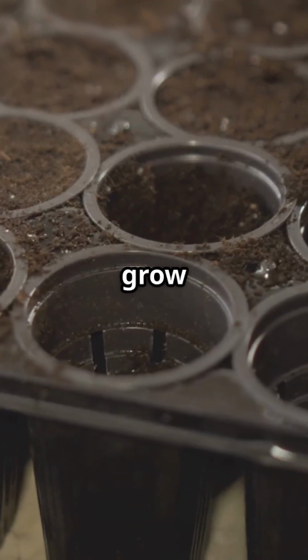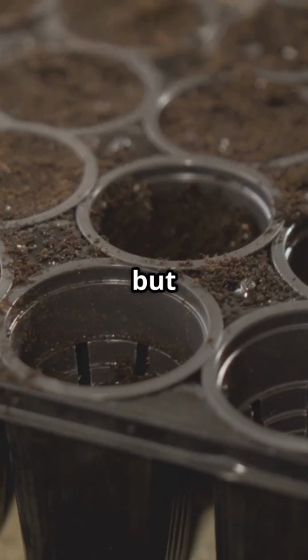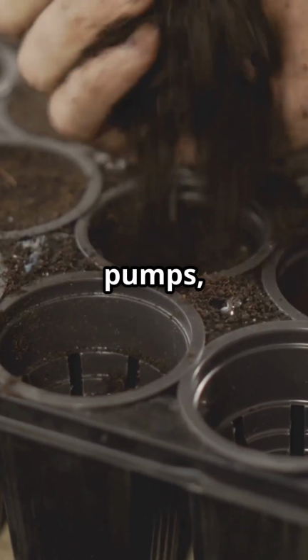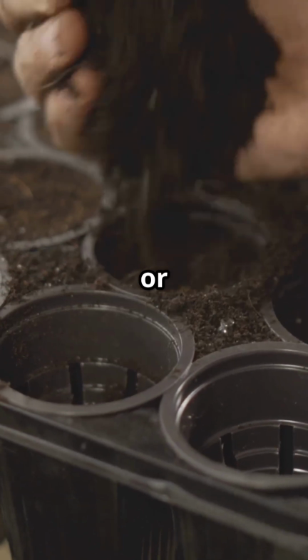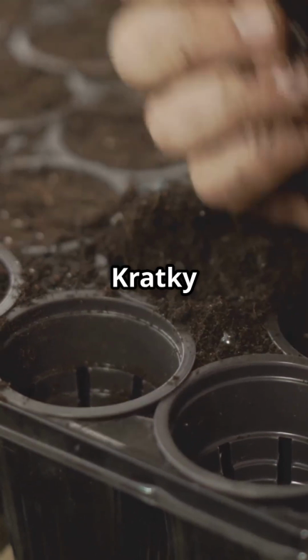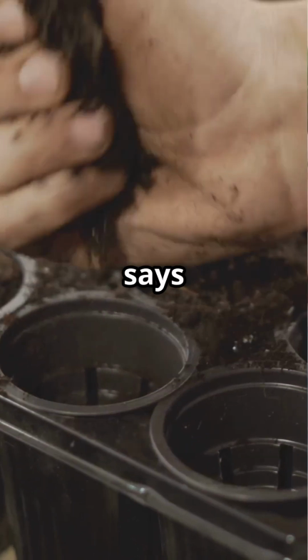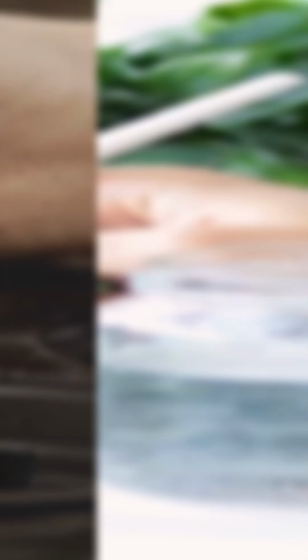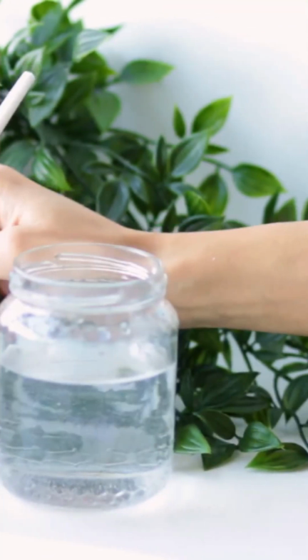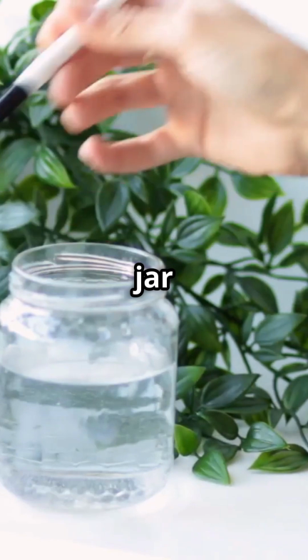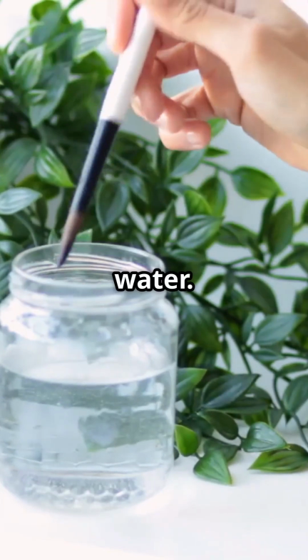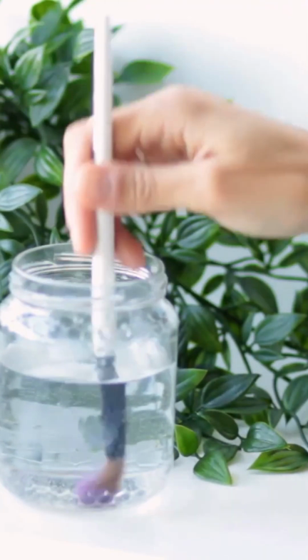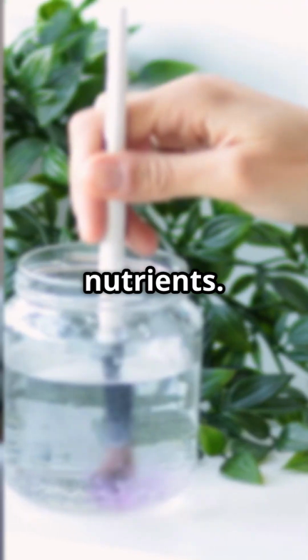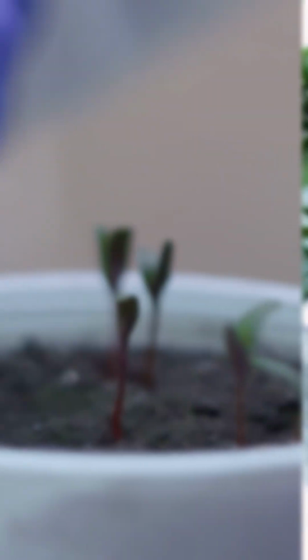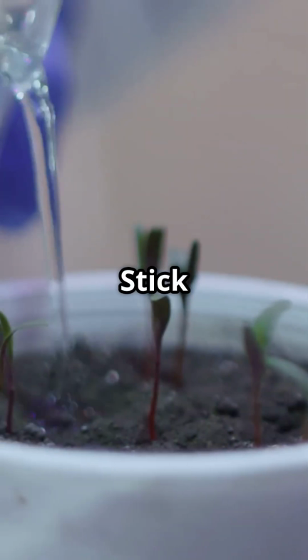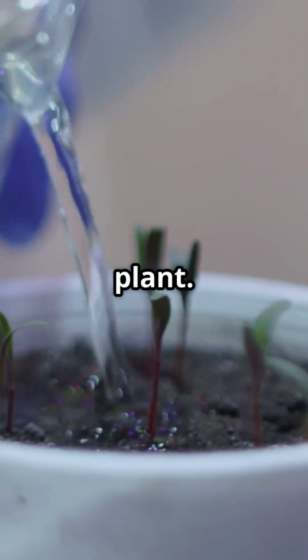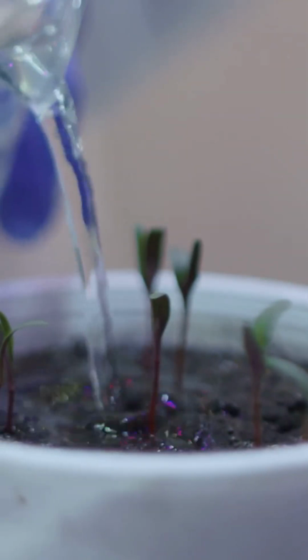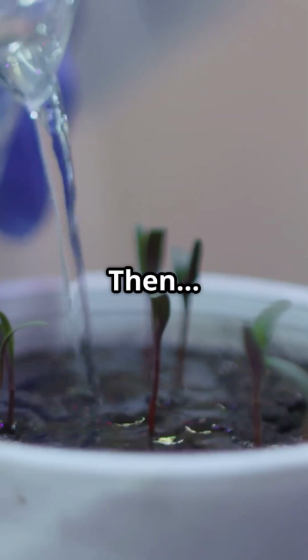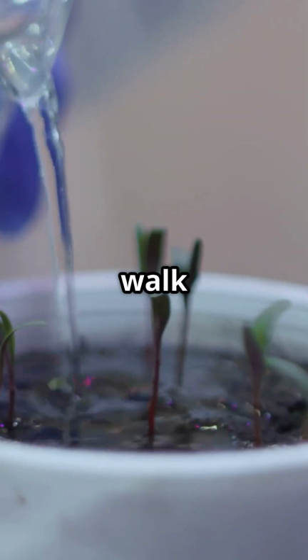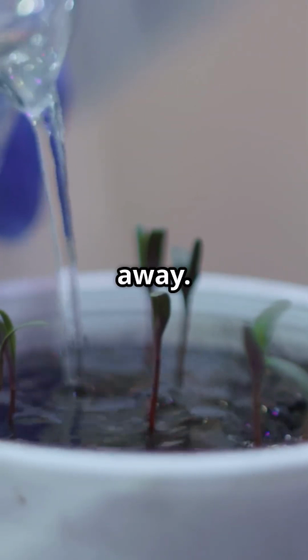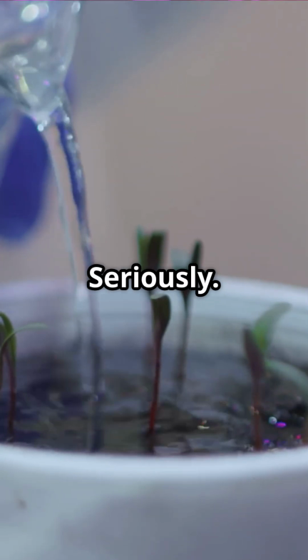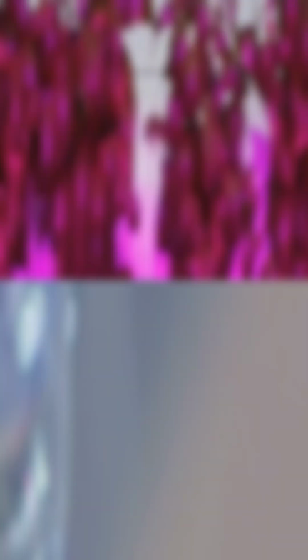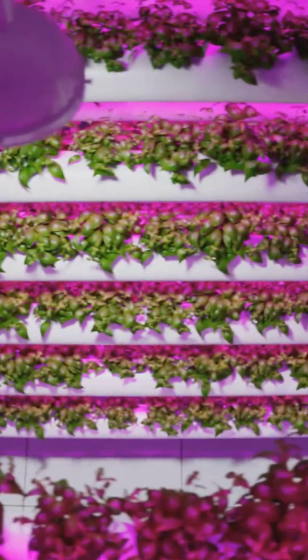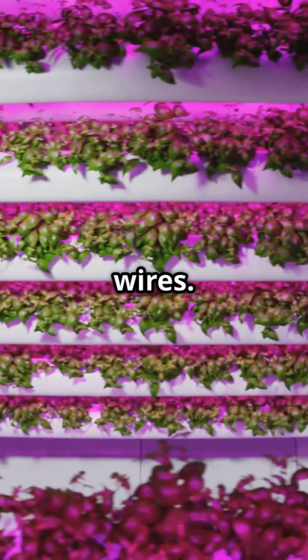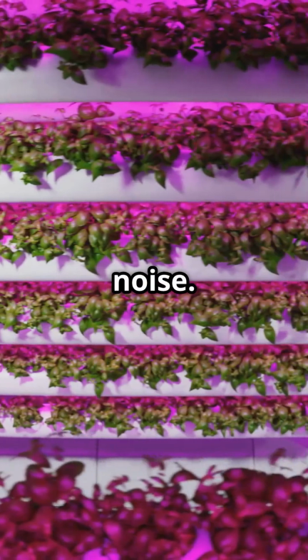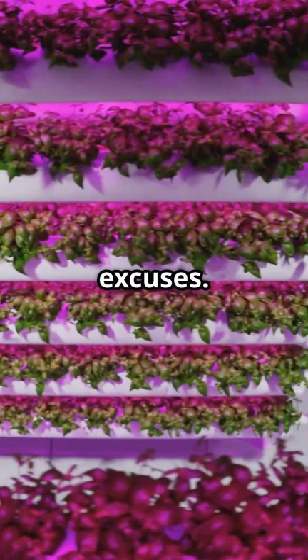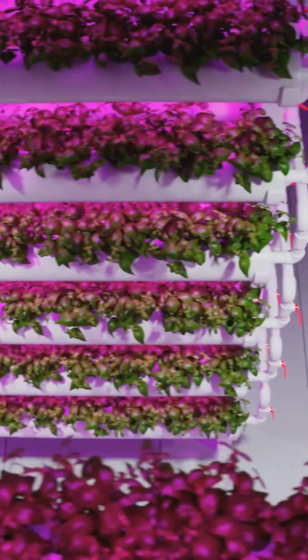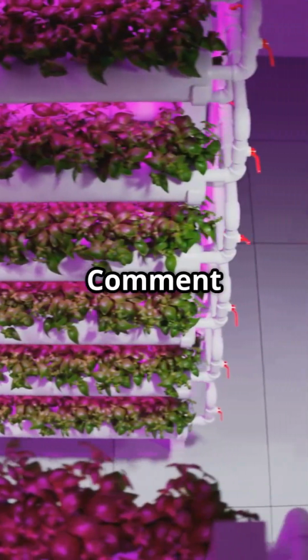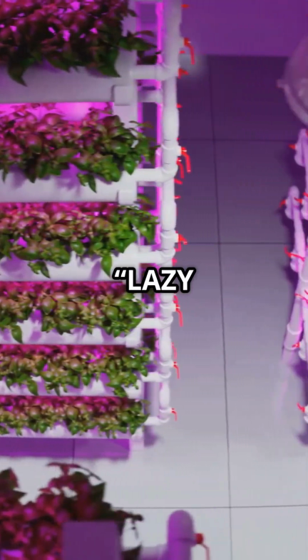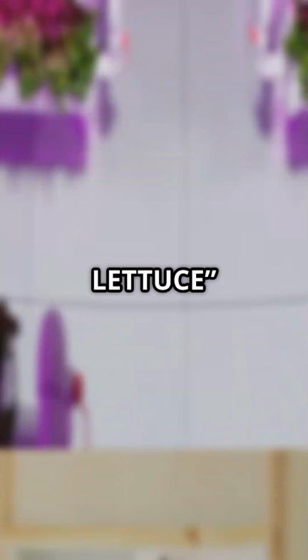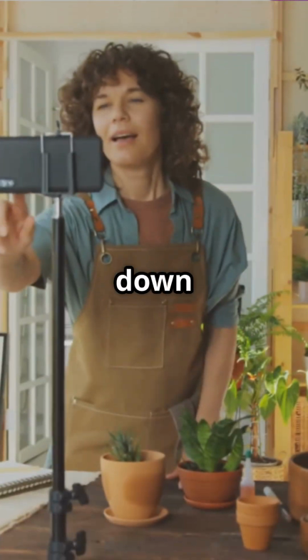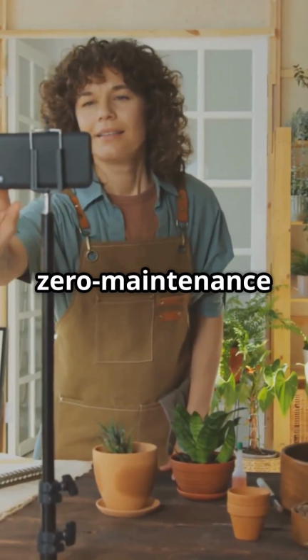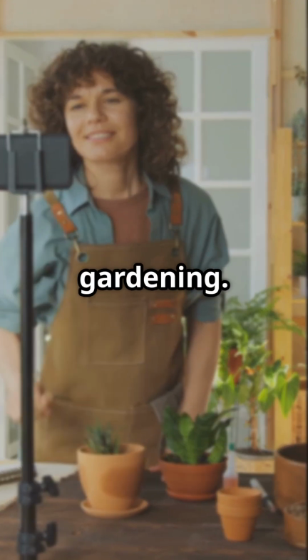Want to grow lettuce but hate pumps, noise, or effort? Kratky says hi. Fill a jar with water, add nutrients, stick in a plant, then walk away. Seriously — no wires, no noise, no excuses. Comment 'lazy lettuce' if you're down for zero maintenance gardening.